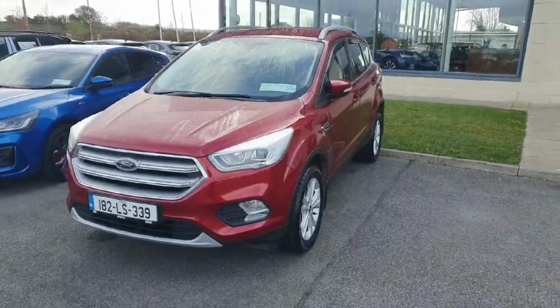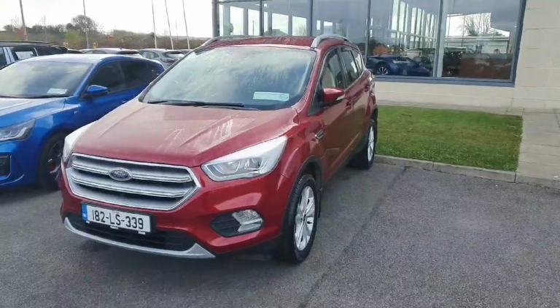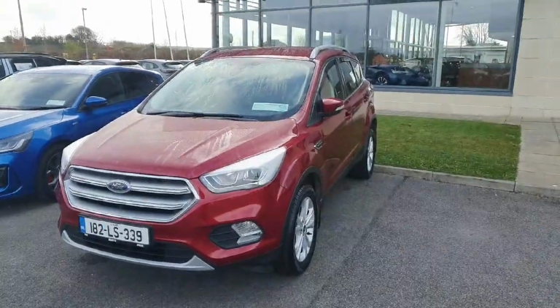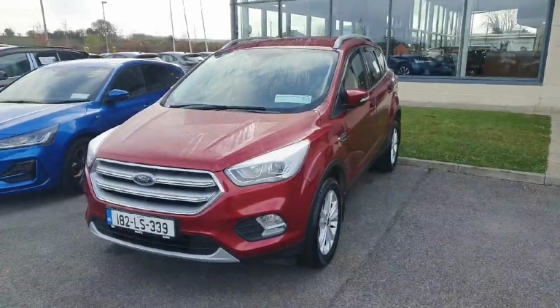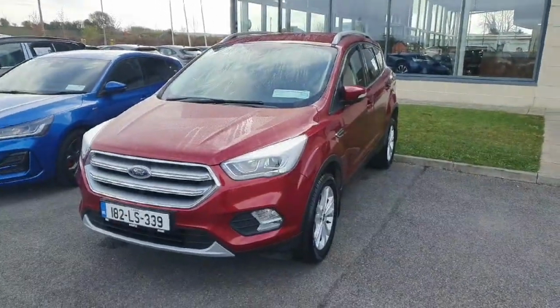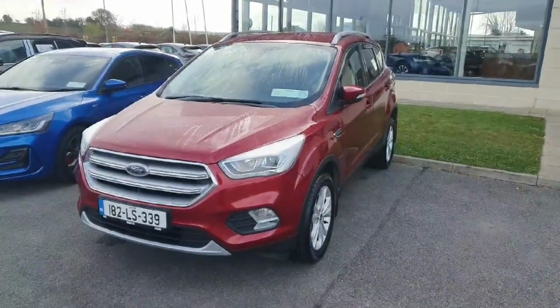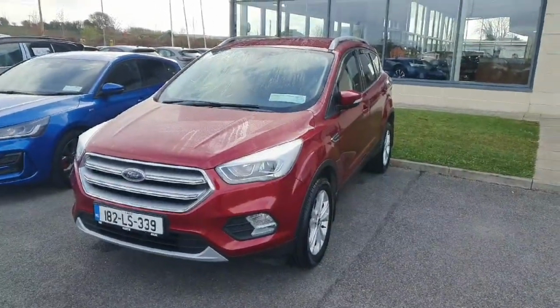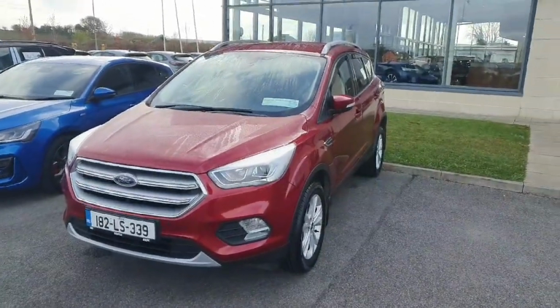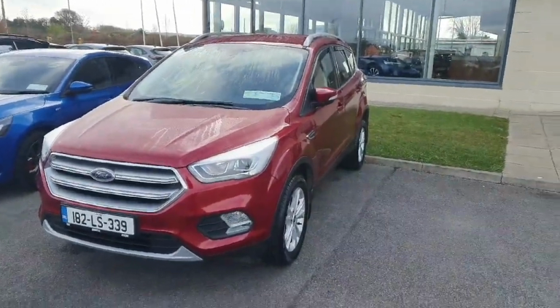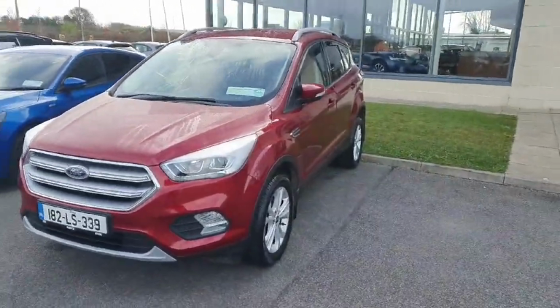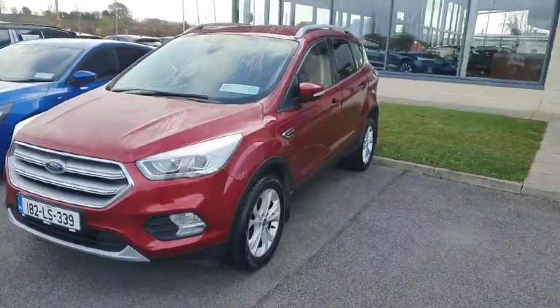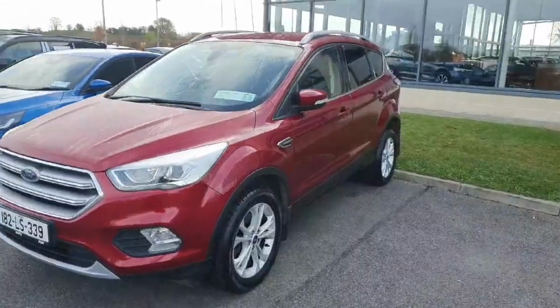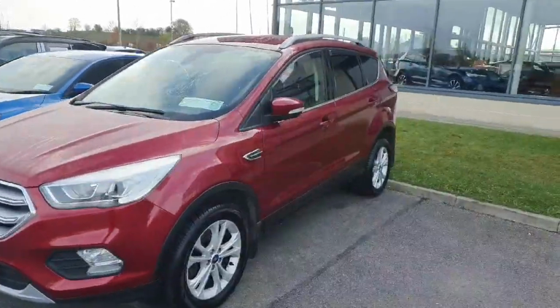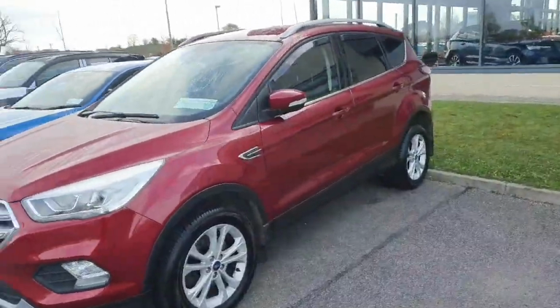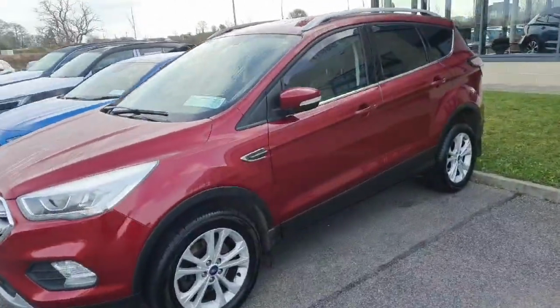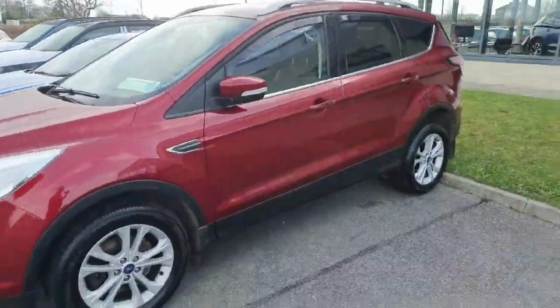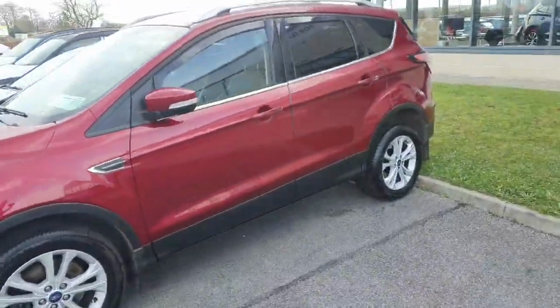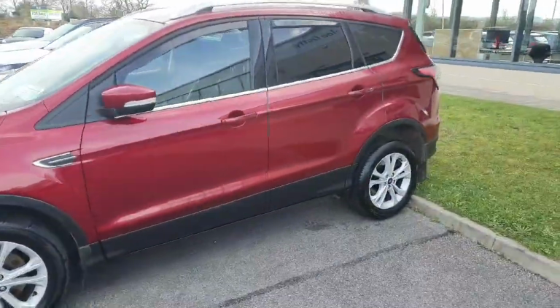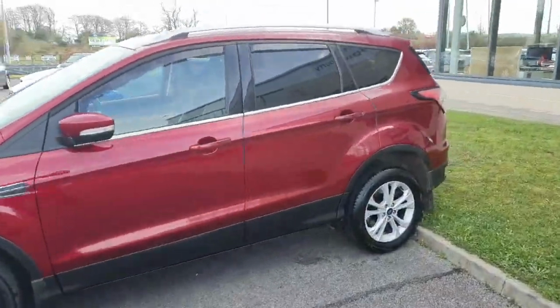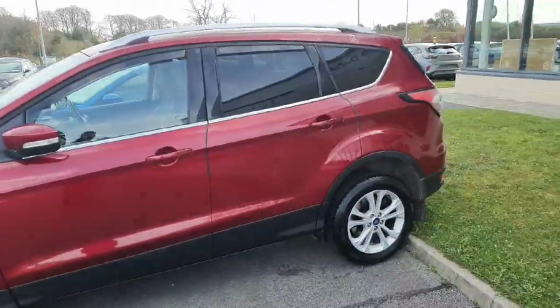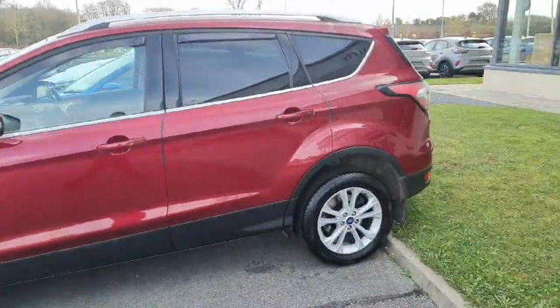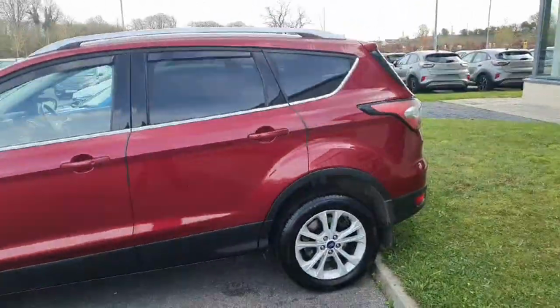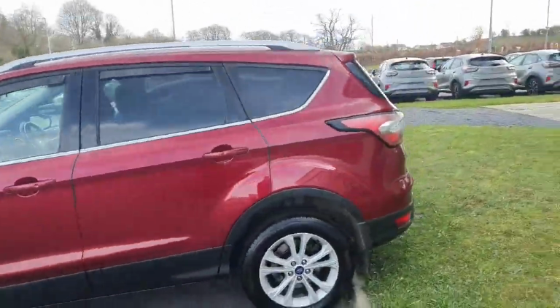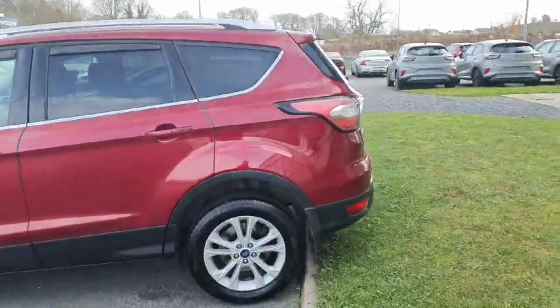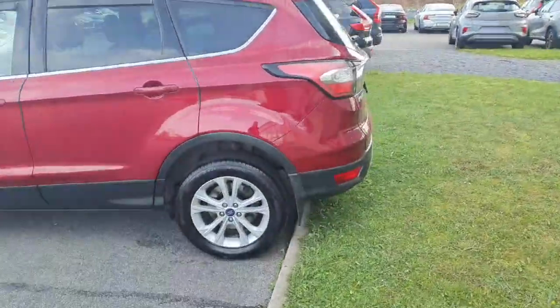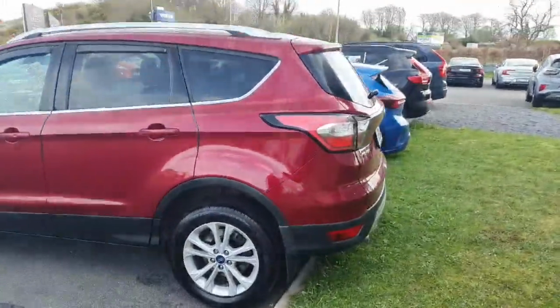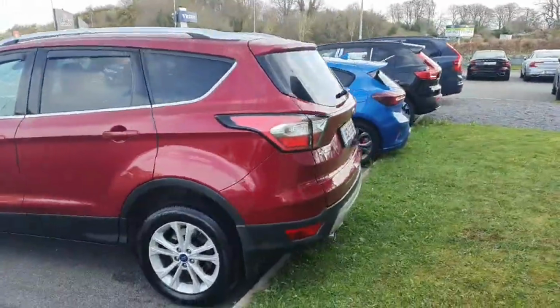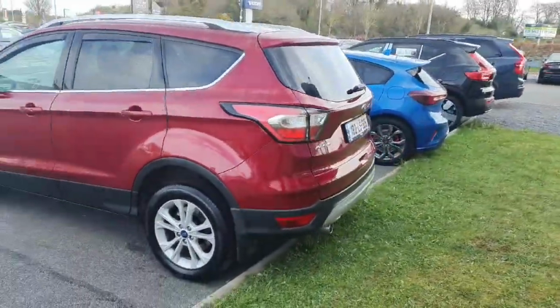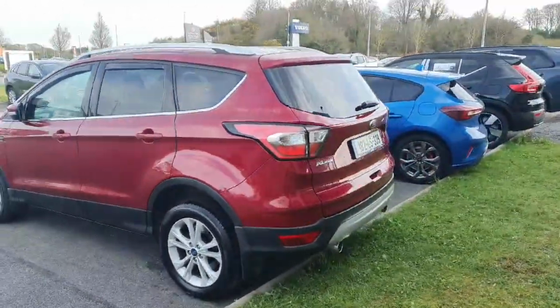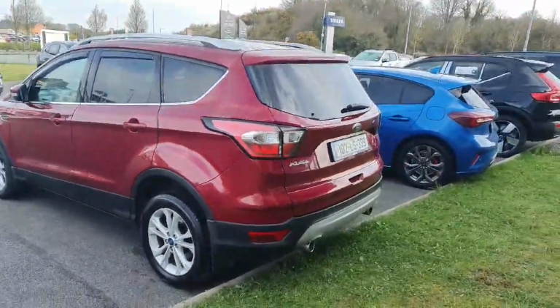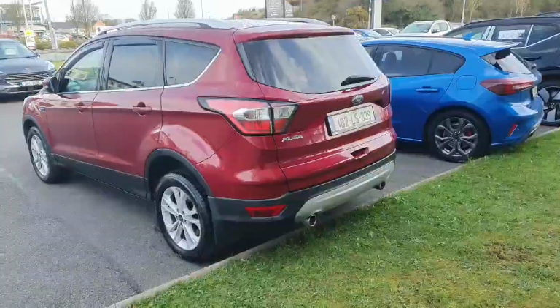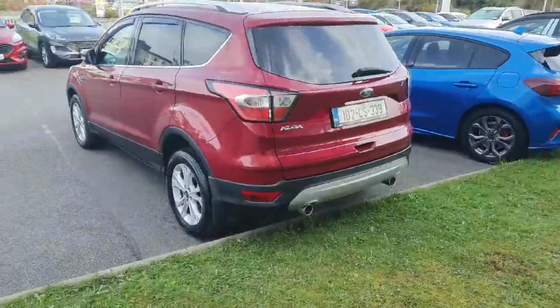Hello, Simon here from Joe Duffy's in Athlone, bringing you a quick video of the Cougar Titanium that's just come into stock. This is the 1.5 diesel in Lucid Red.